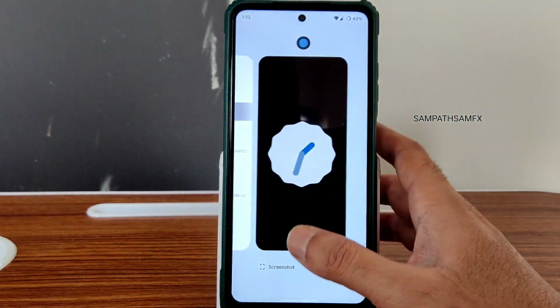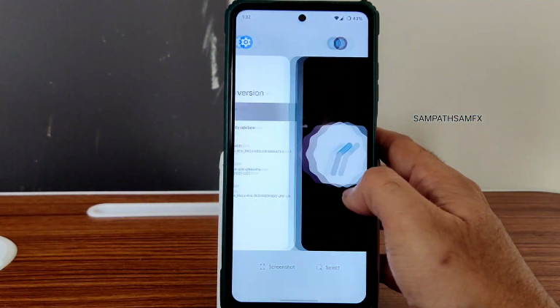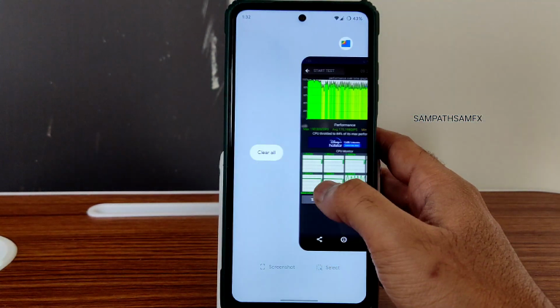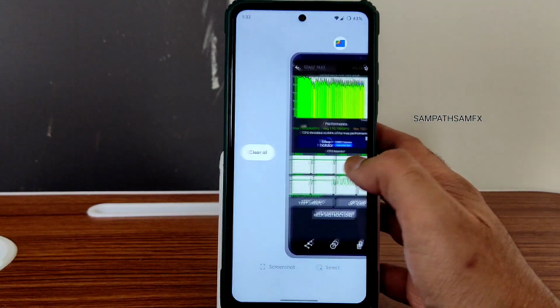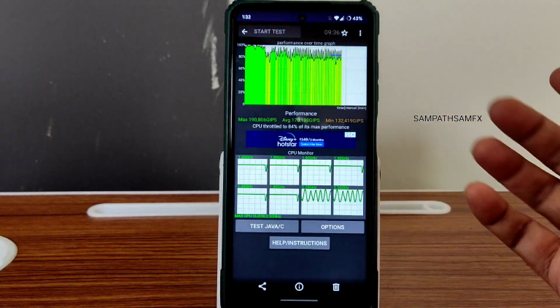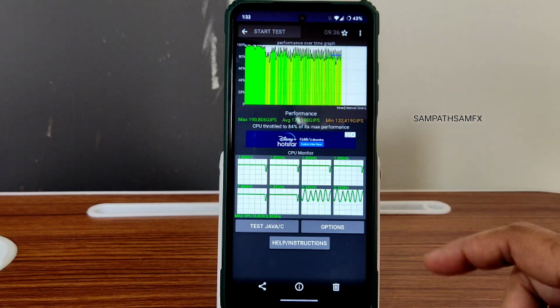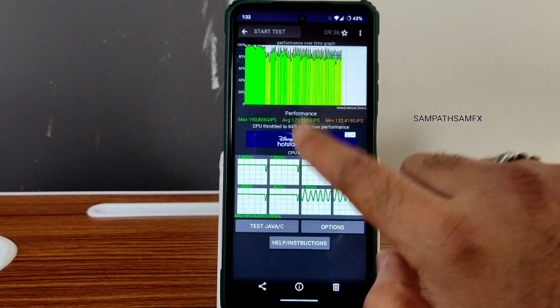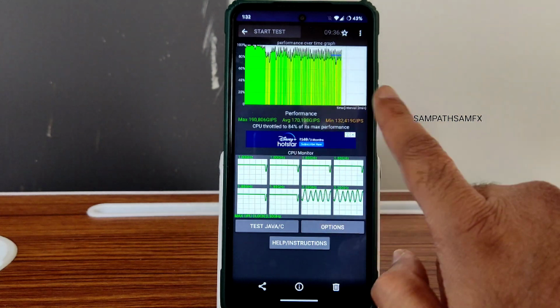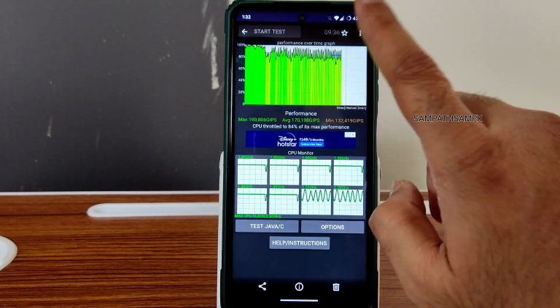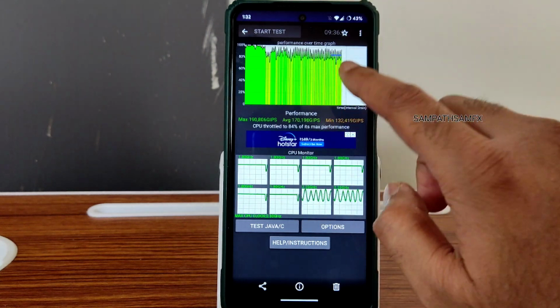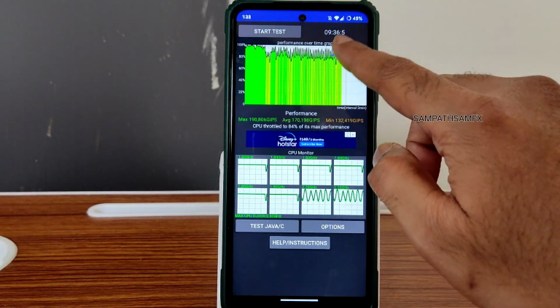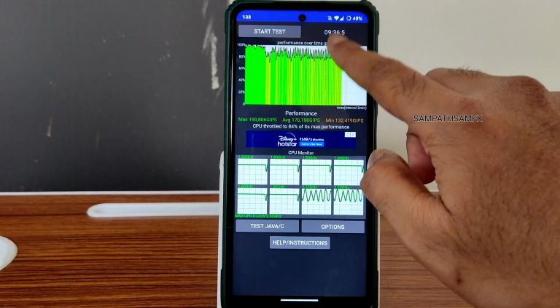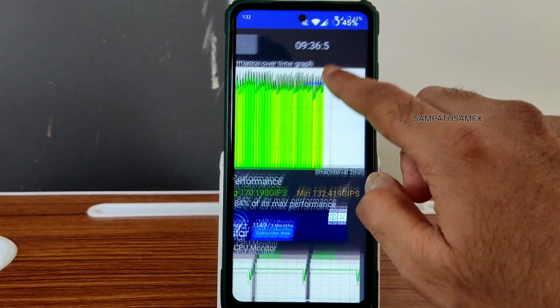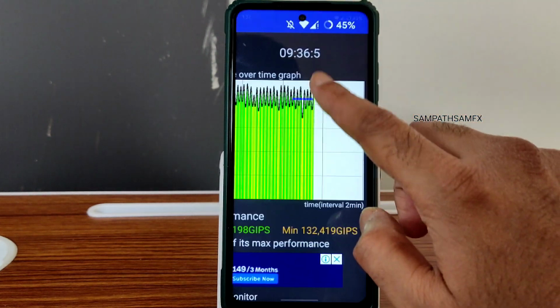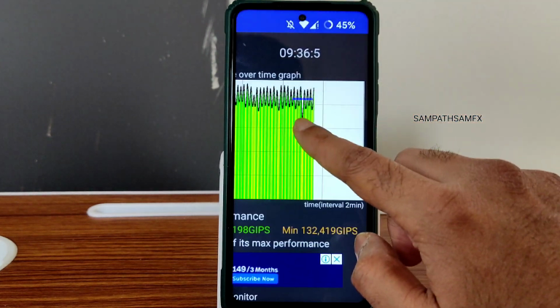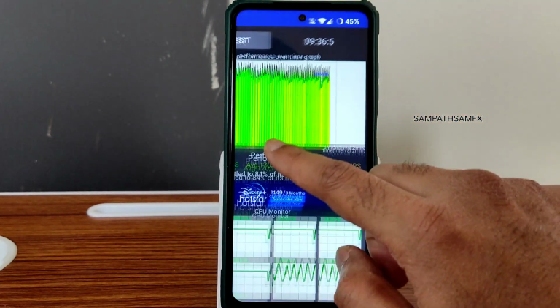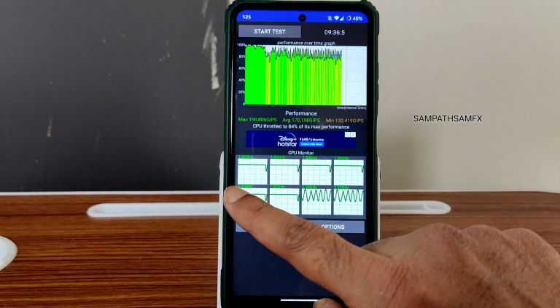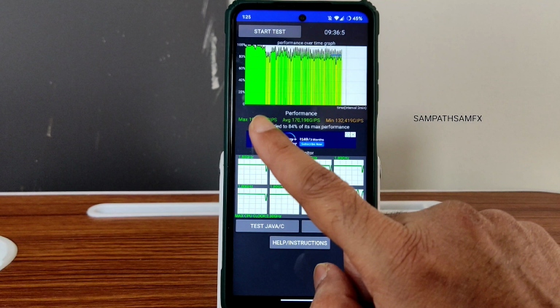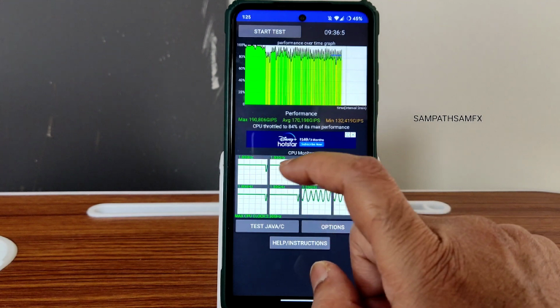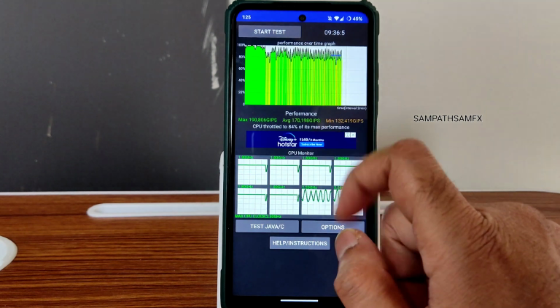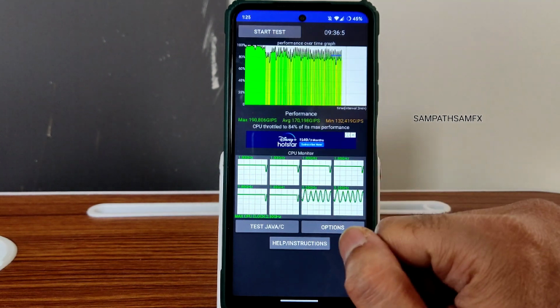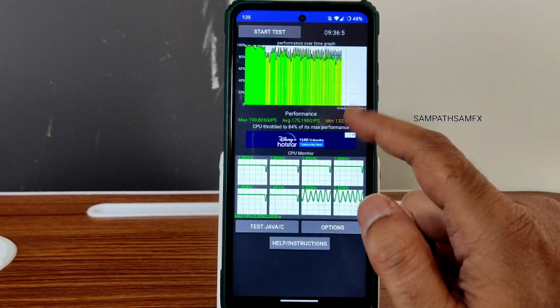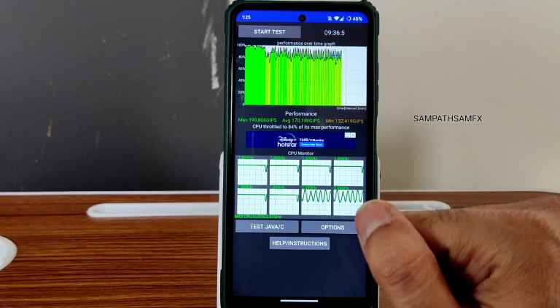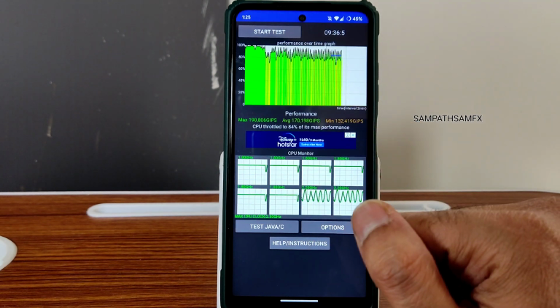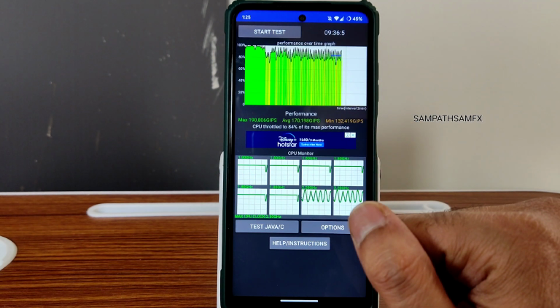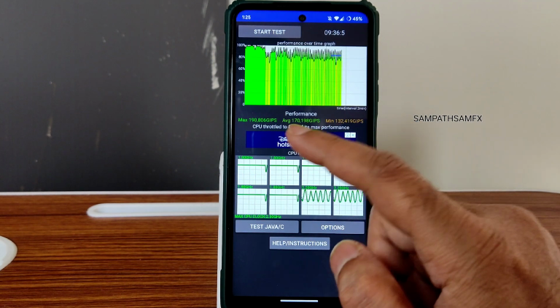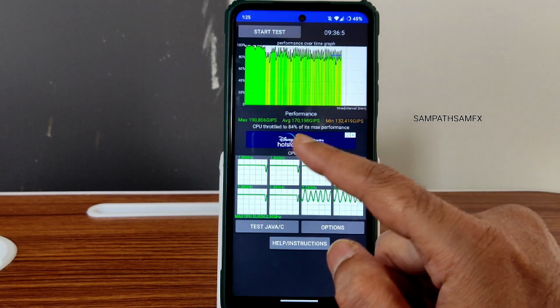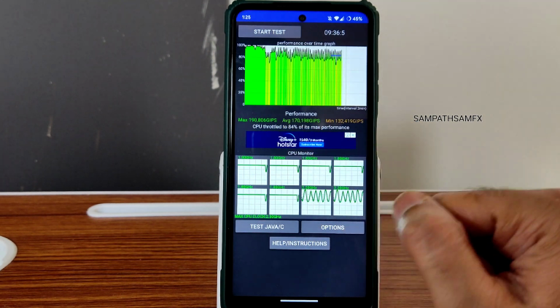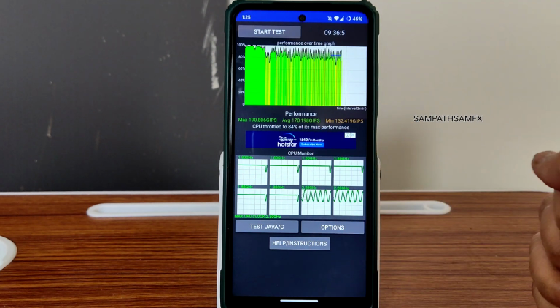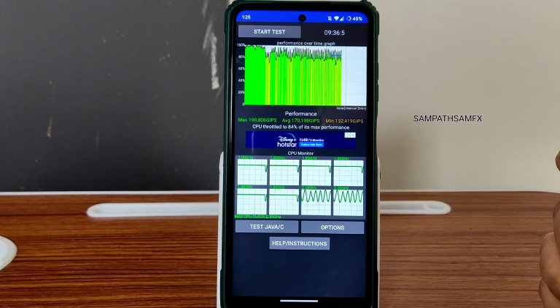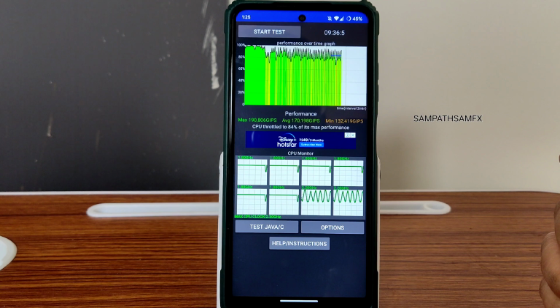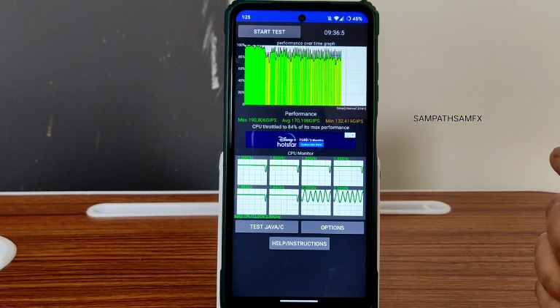I have been running the CPU throttling test for the last 9 minutes and 36 seconds. The maximum is 190, average is 170, and minimum is 132 — totaling 84% of its maximum performance, which is good in my opinion.